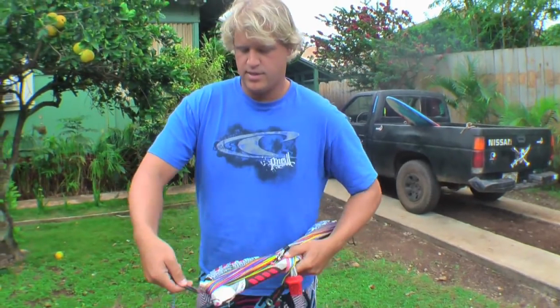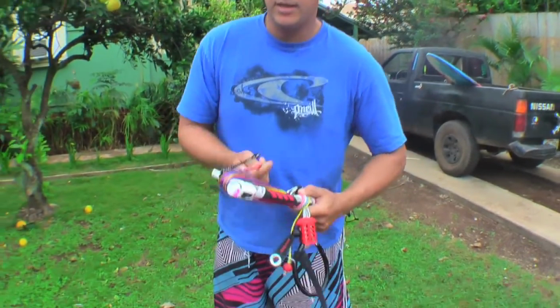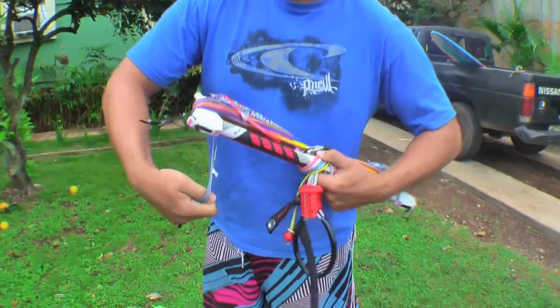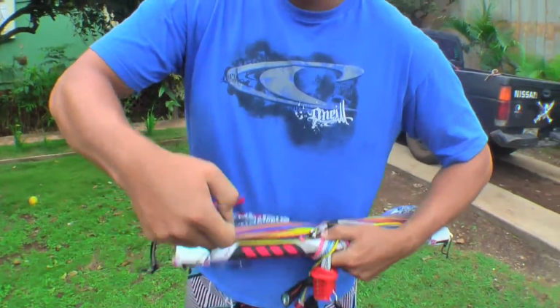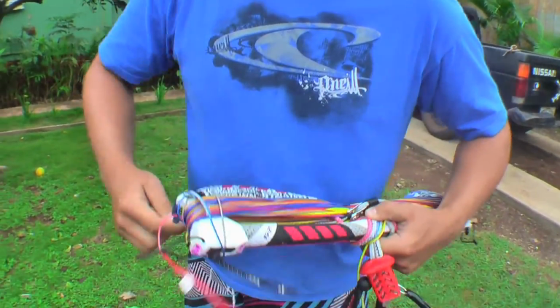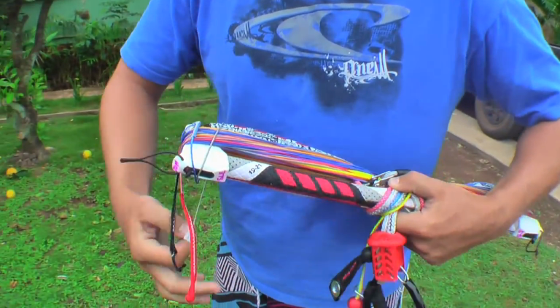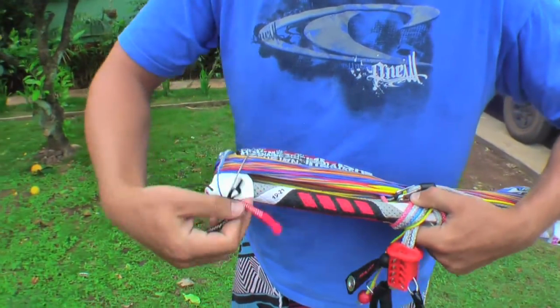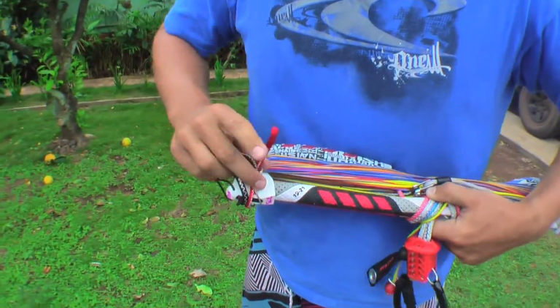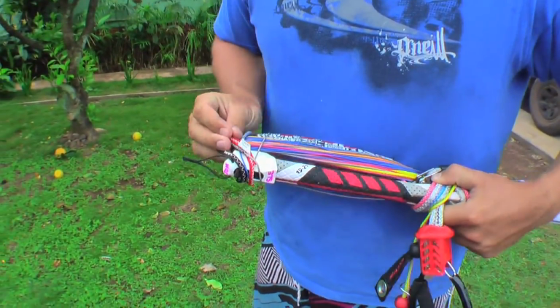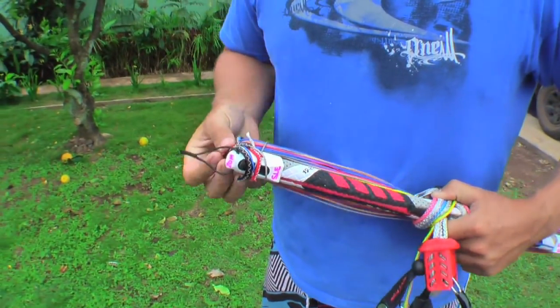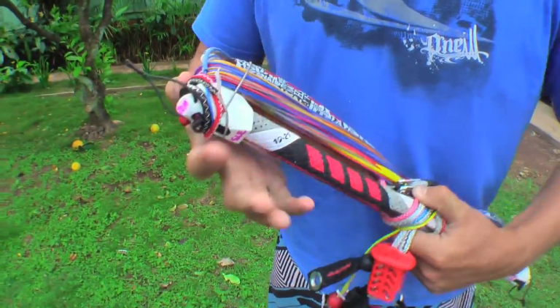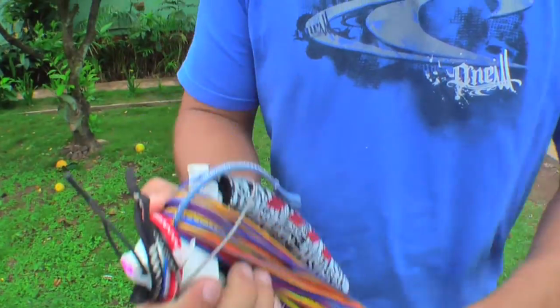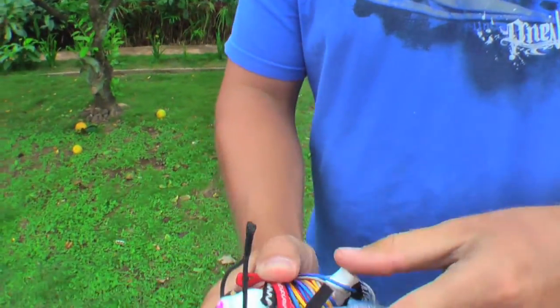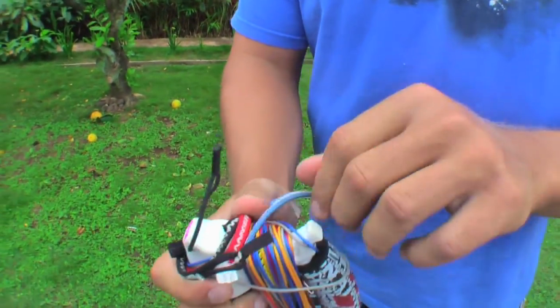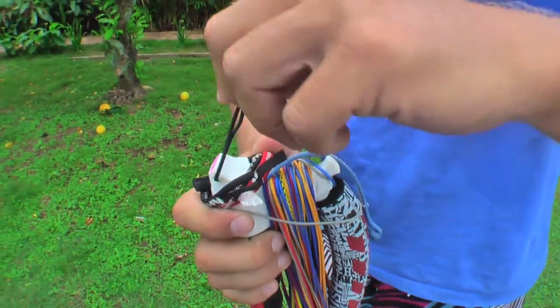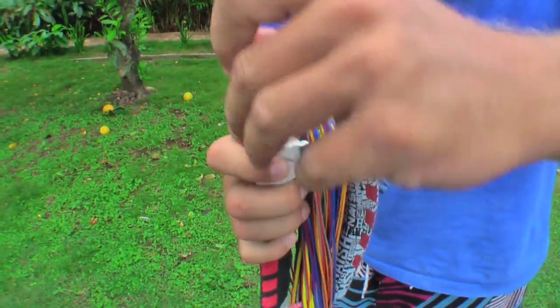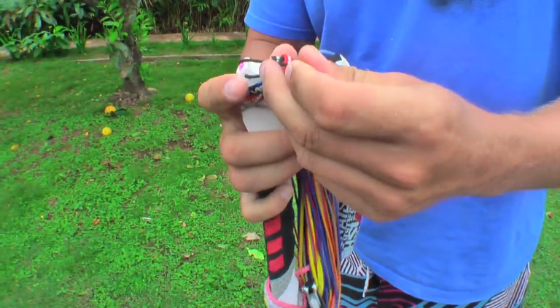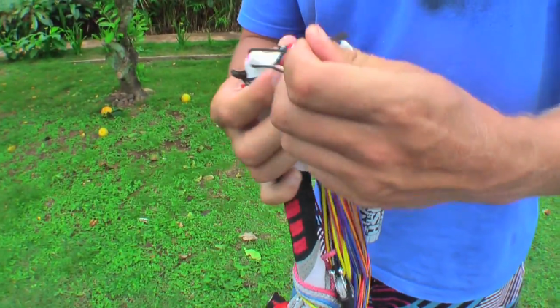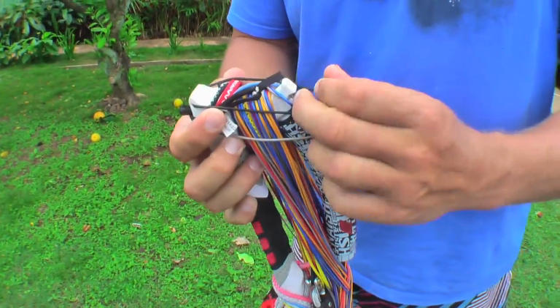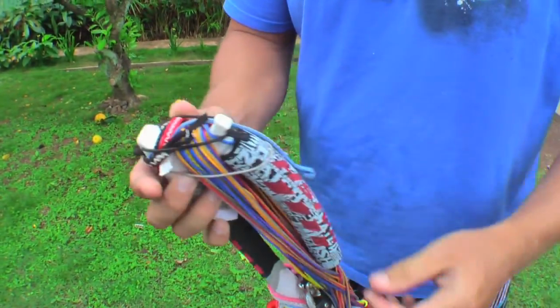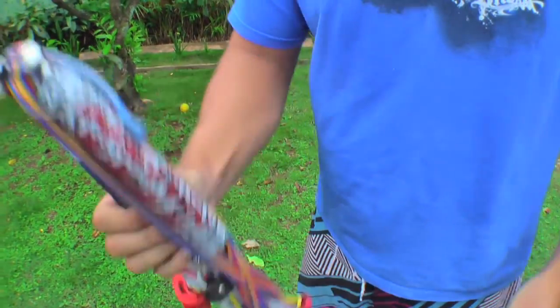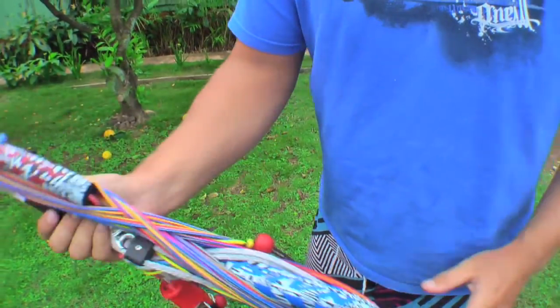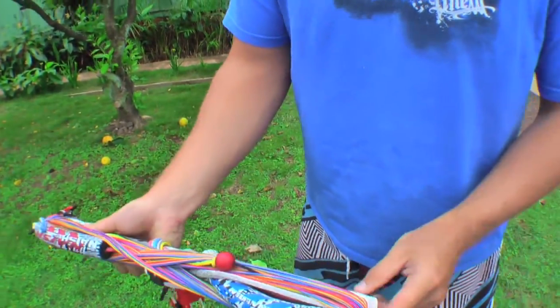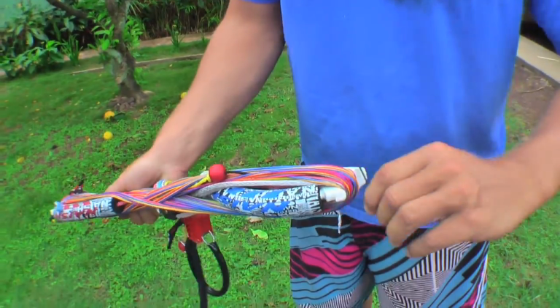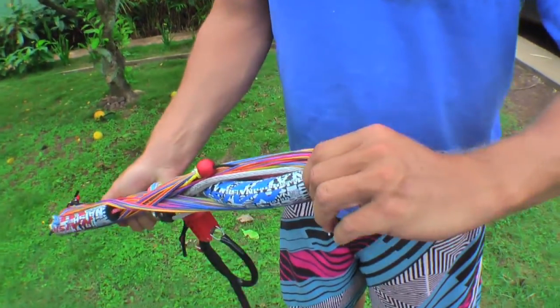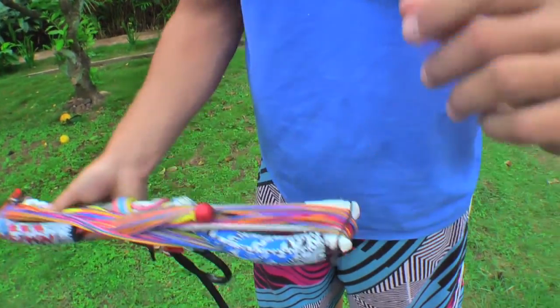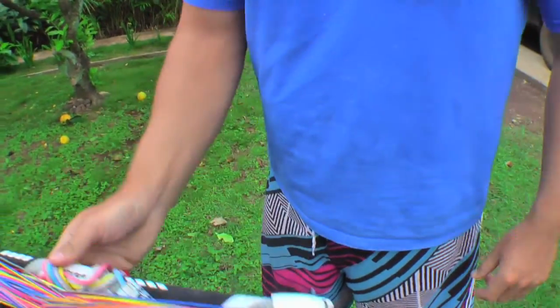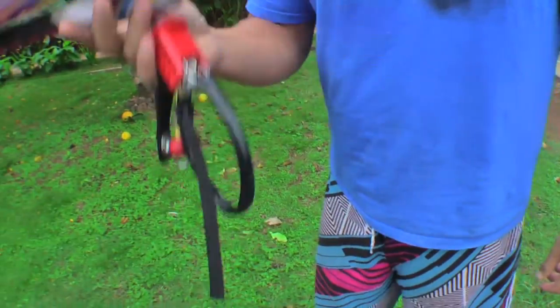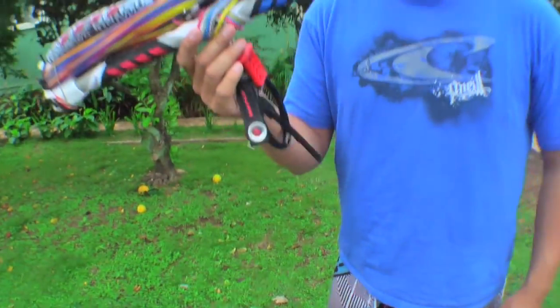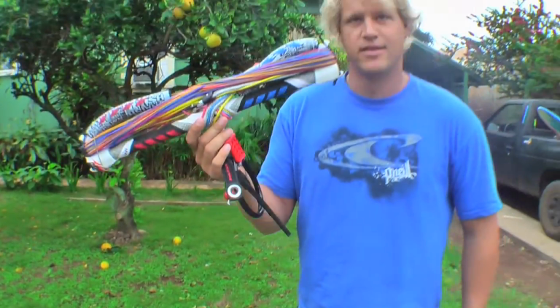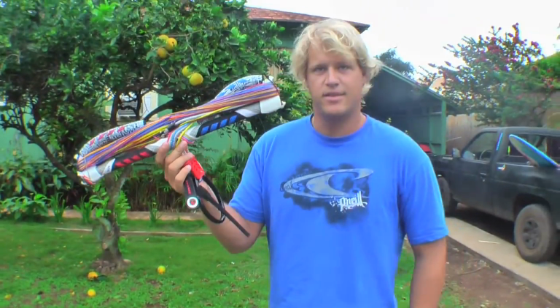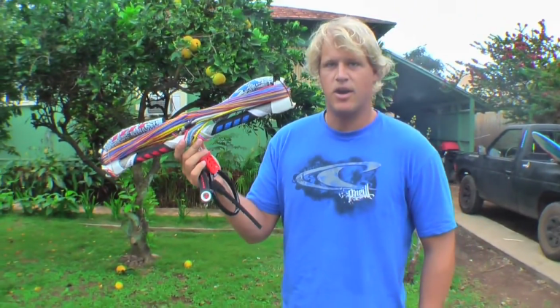When you get to the end, take all the lines, give them a lock off around something, and then if you have bungees, go ahead and secure those on to keep your lines all together nice and clean. There's your bar — it's not going to tangle in your car.